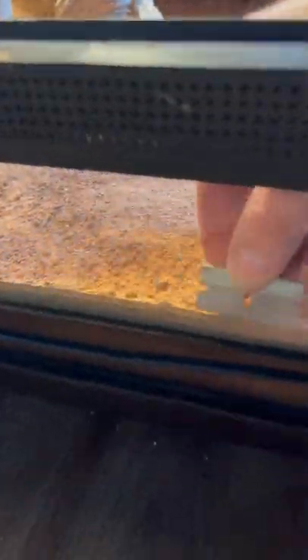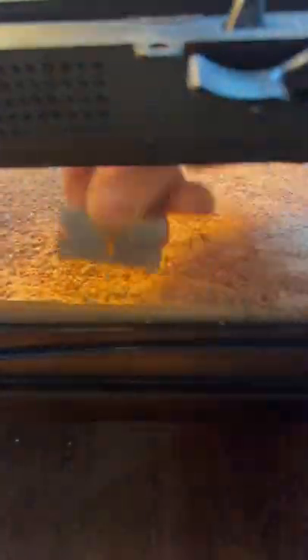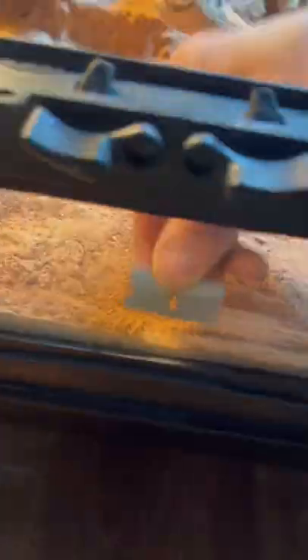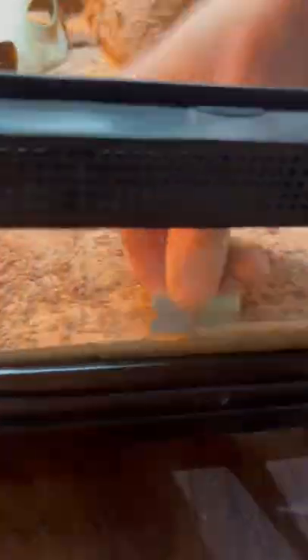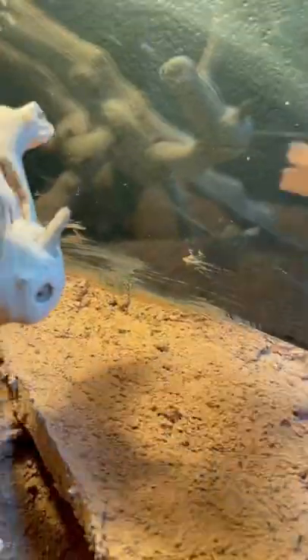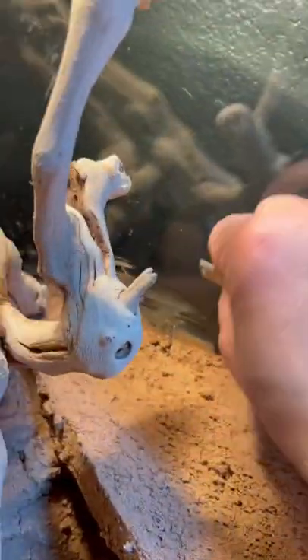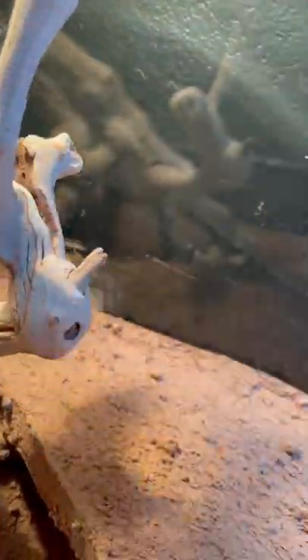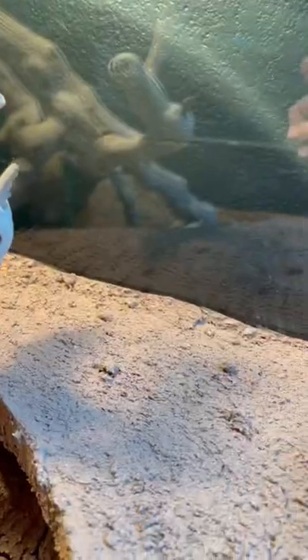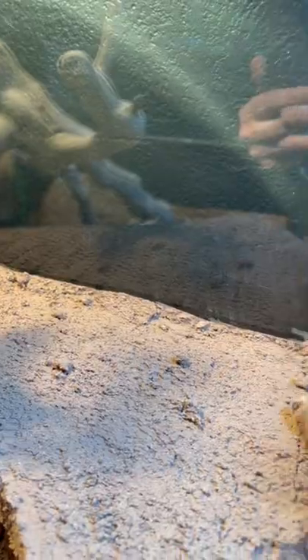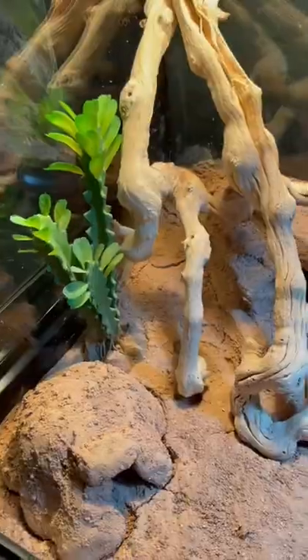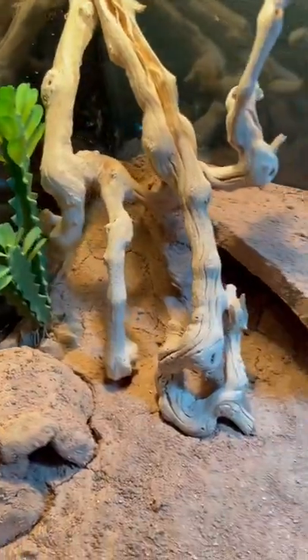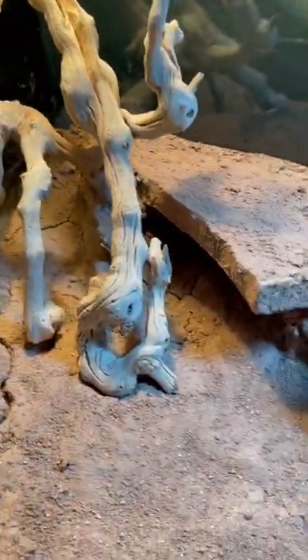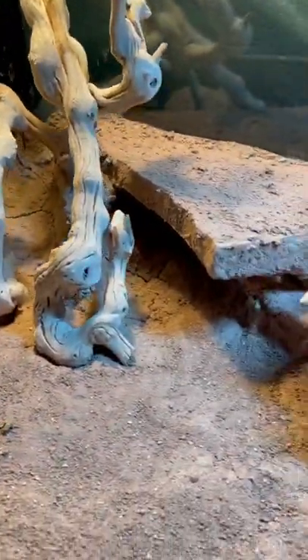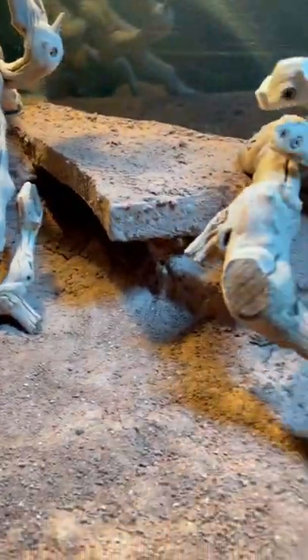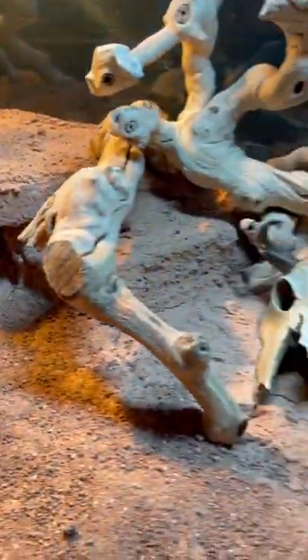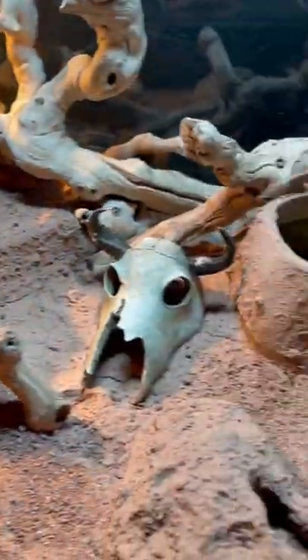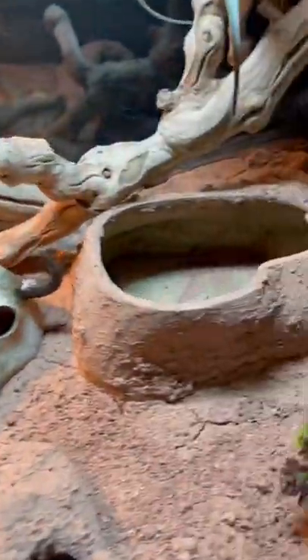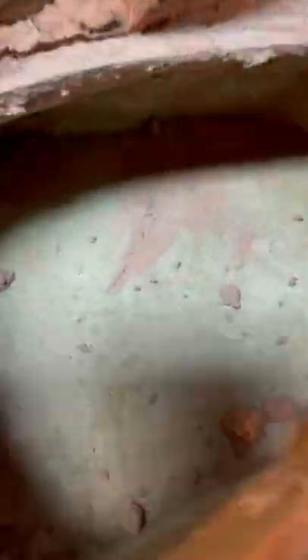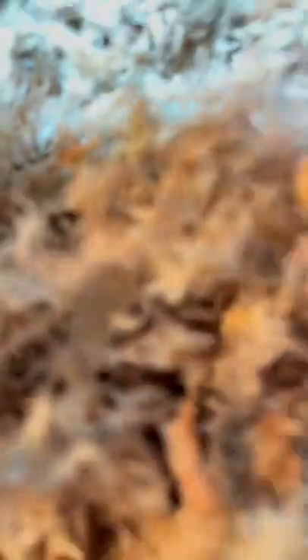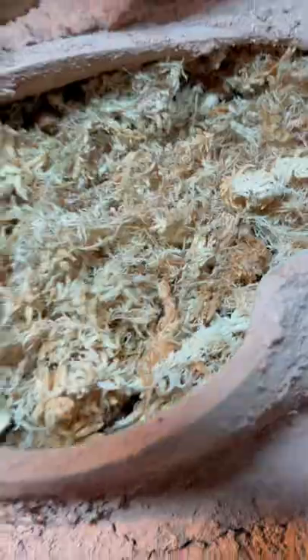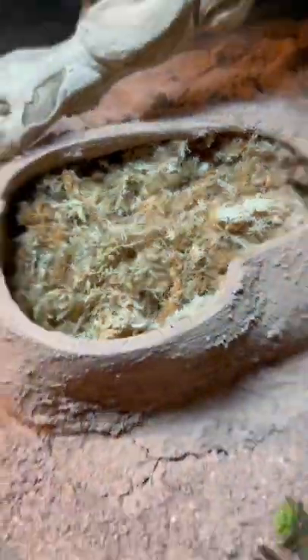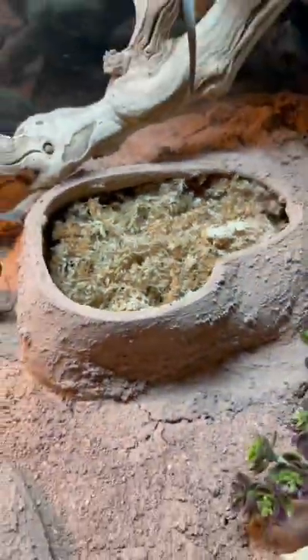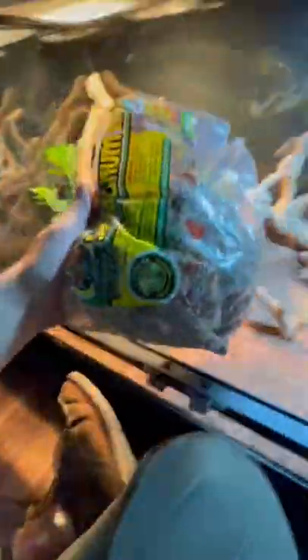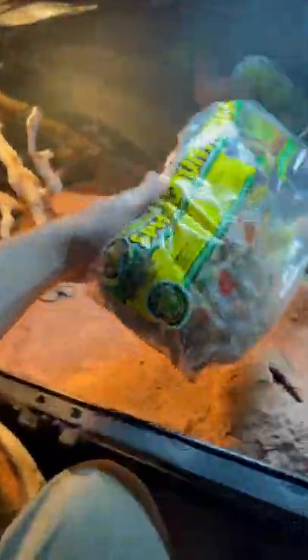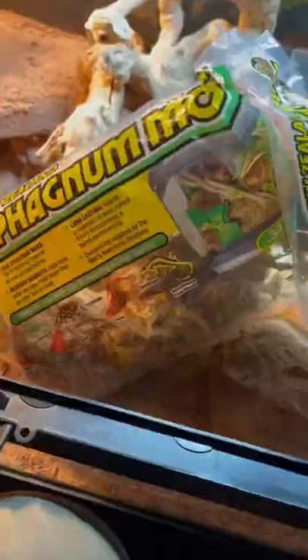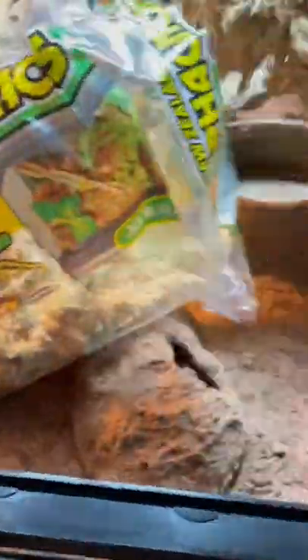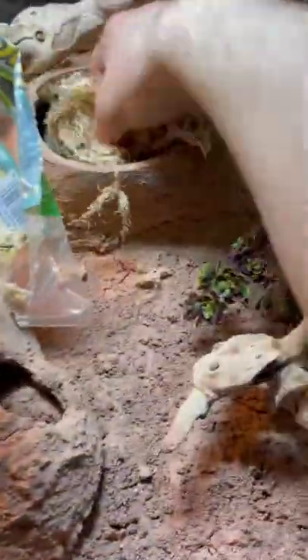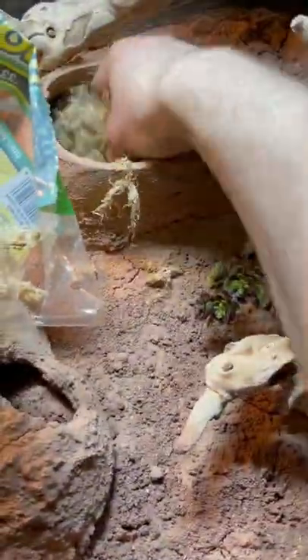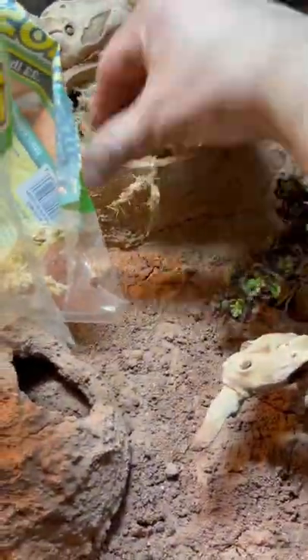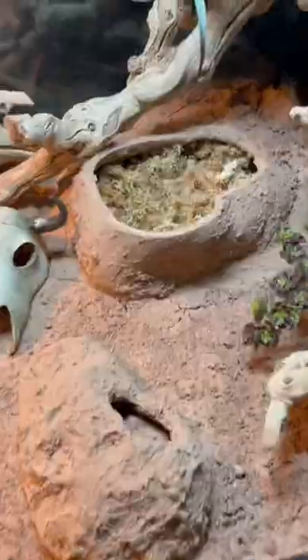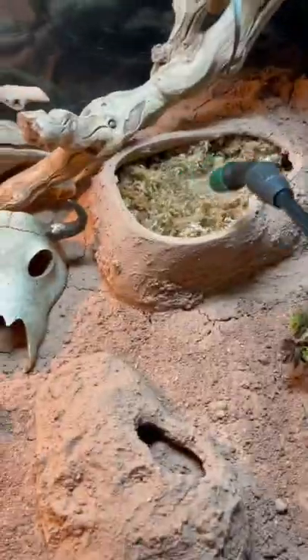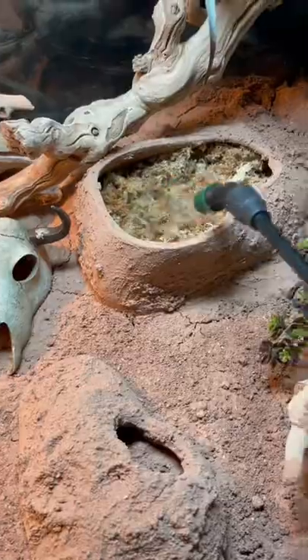I use a razor blade to clean up the edges after it's dry. We created multiple hiding areas, including this moist hide on the cool end of the enclosure. Wet down sphagnum moss once a week to keep this area humid.